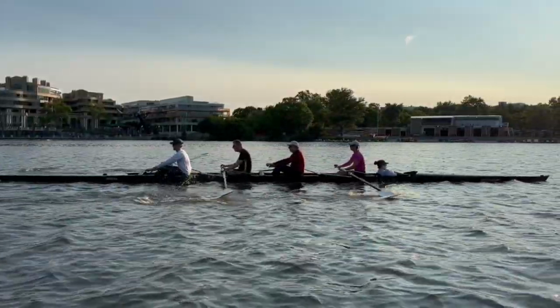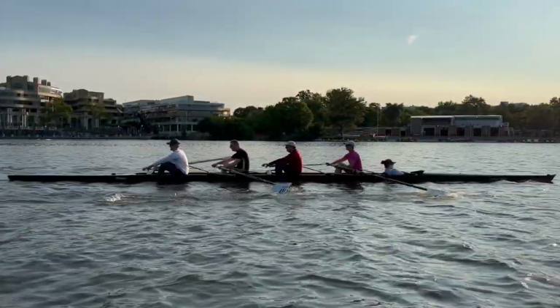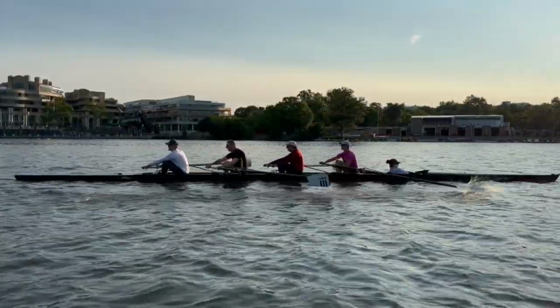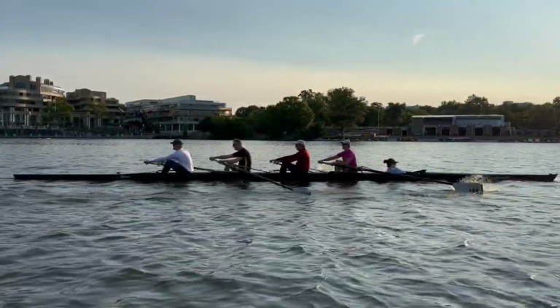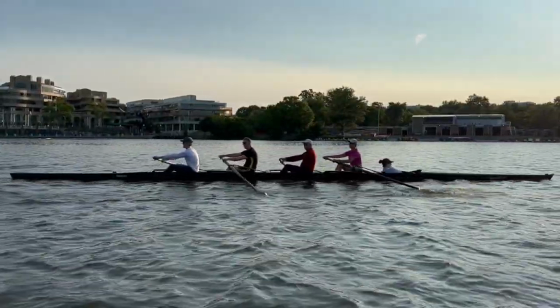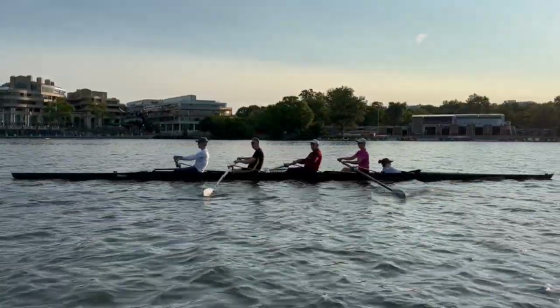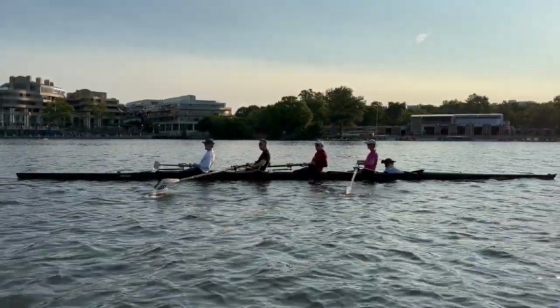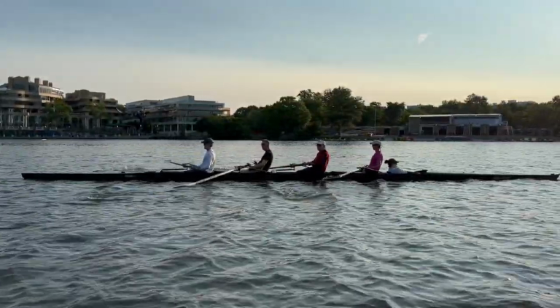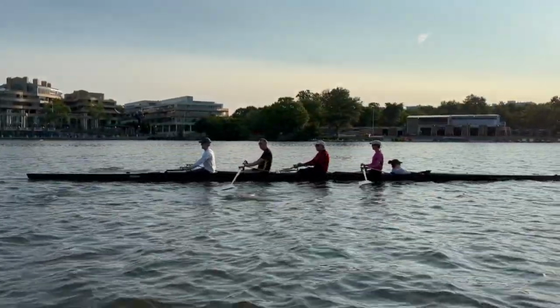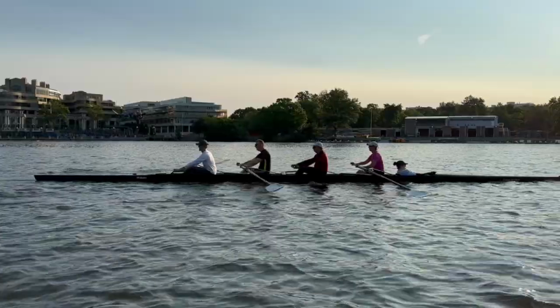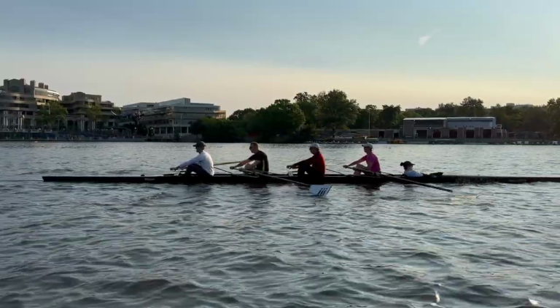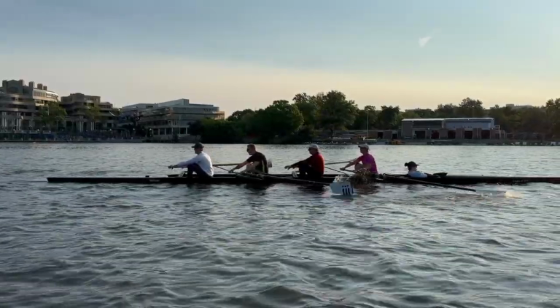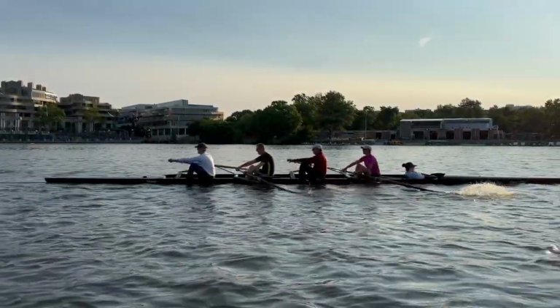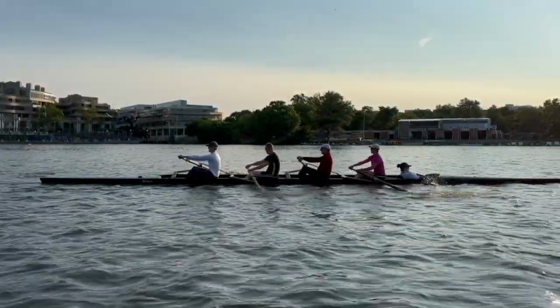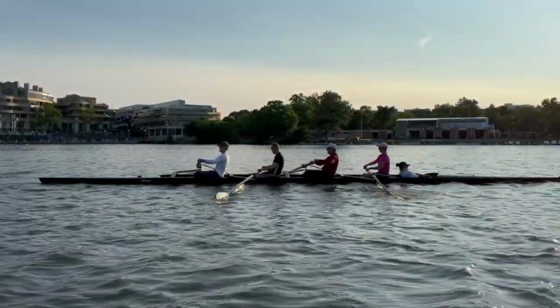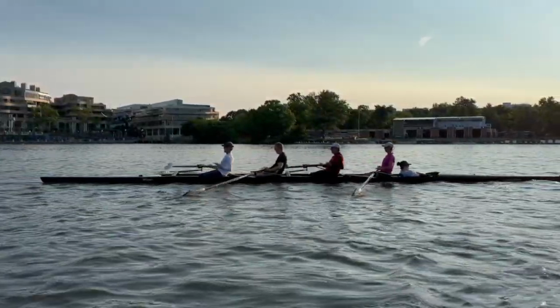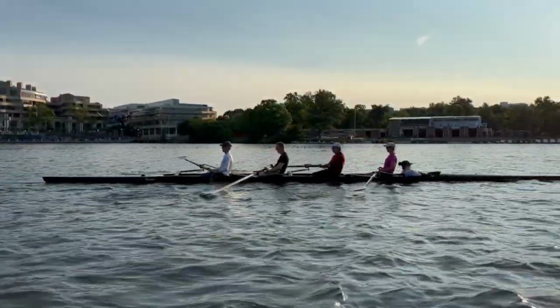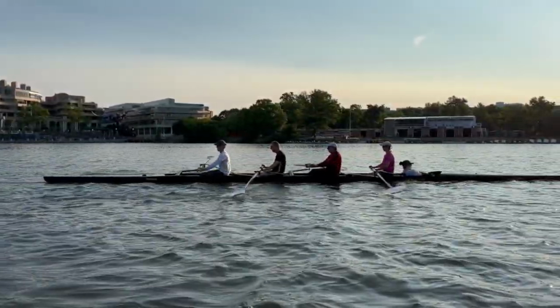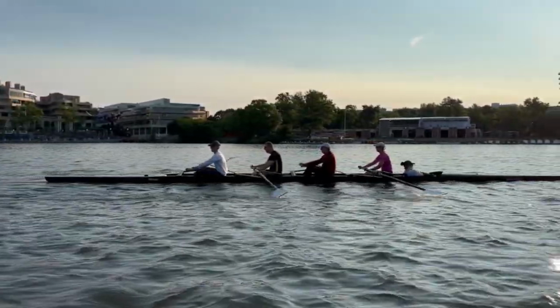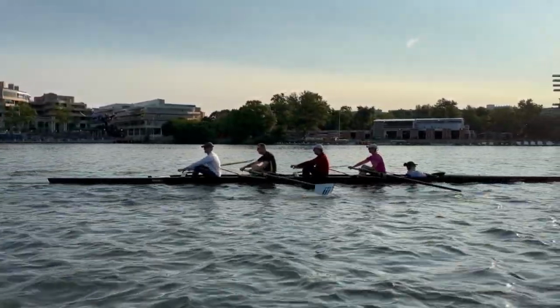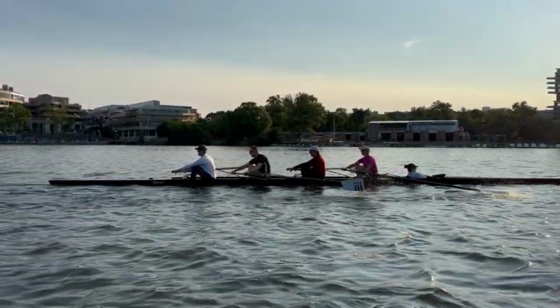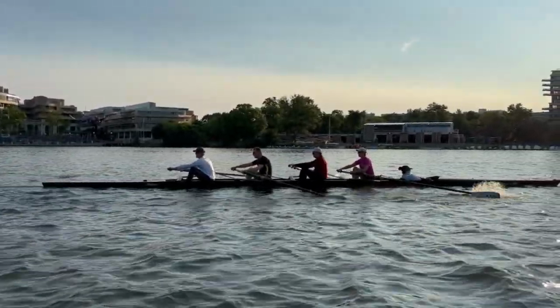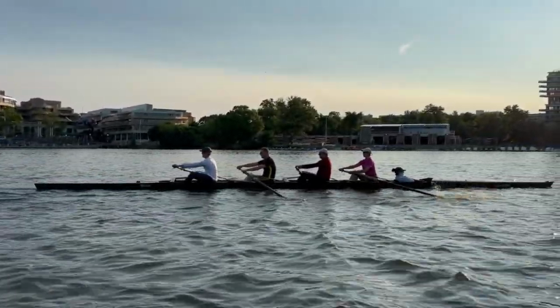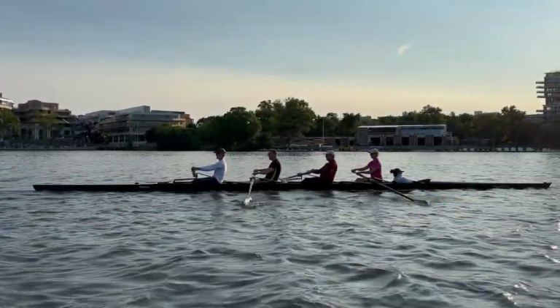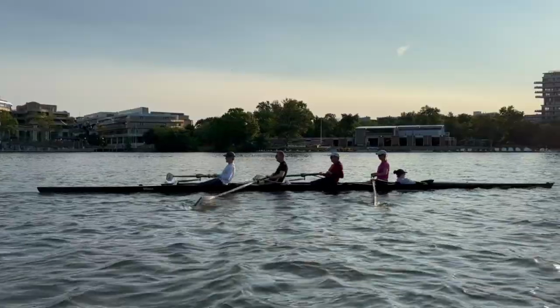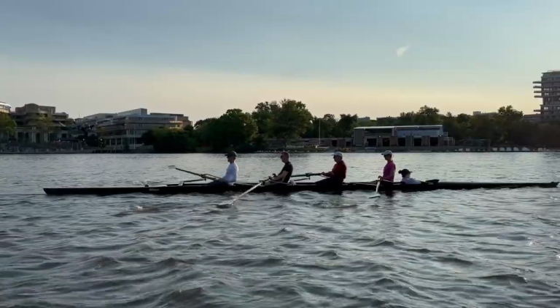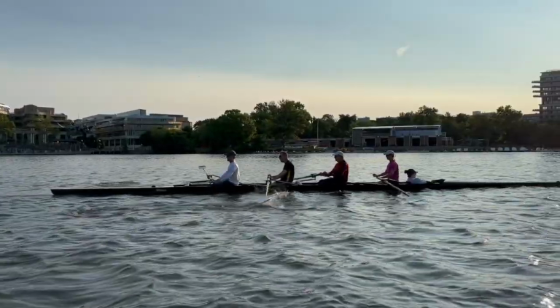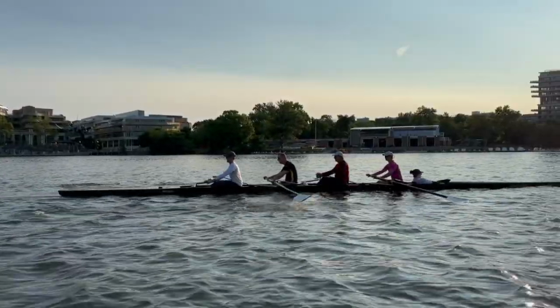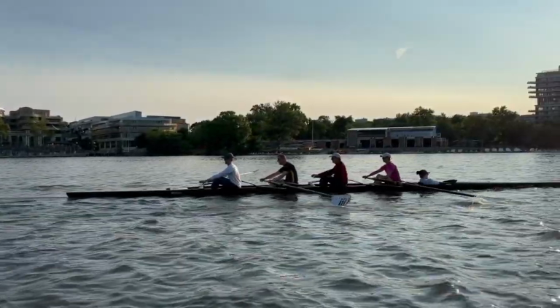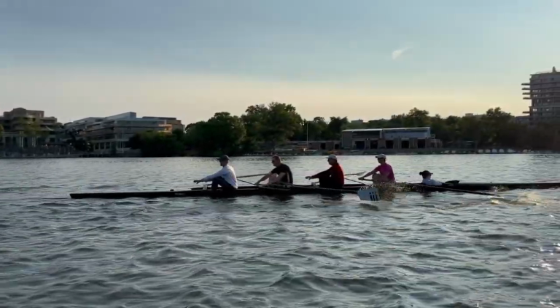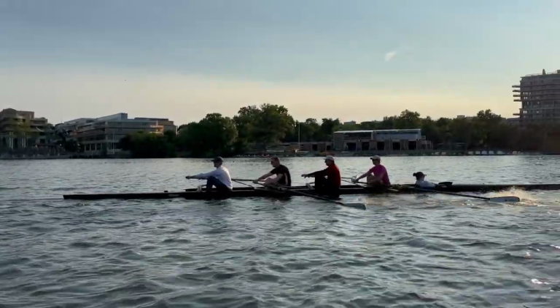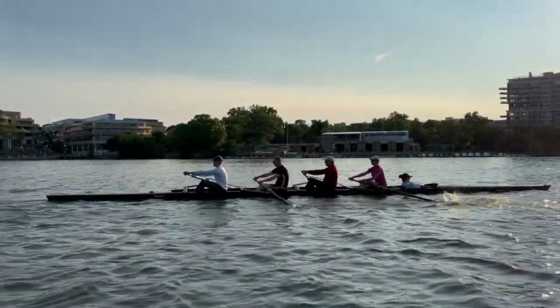That's it, yeah. Best strokes of the day, really getting our shoulders forward, doing the right thing. So when we're tired, our body knows what it should do on autopilot.